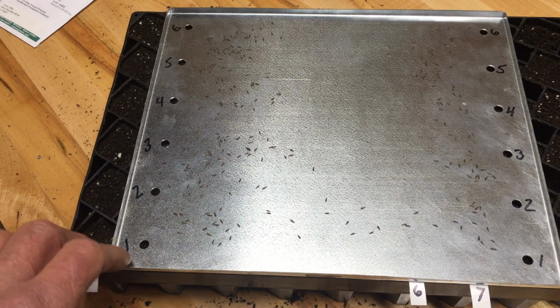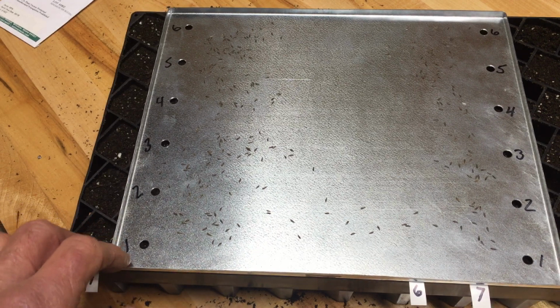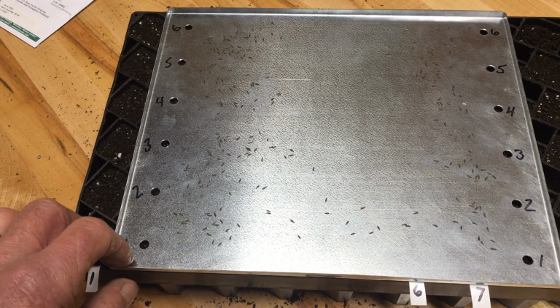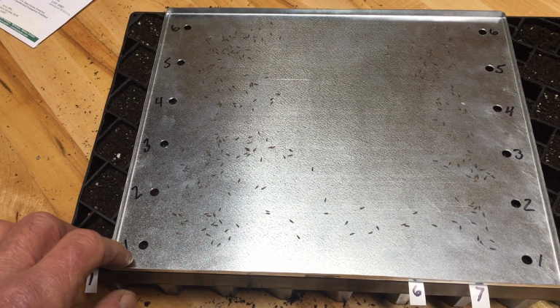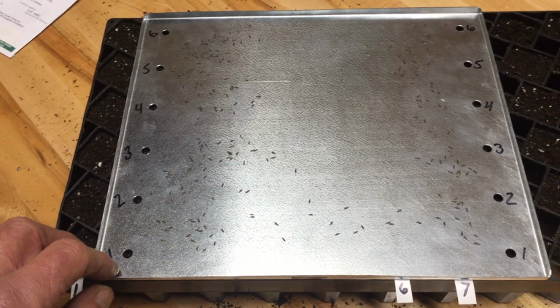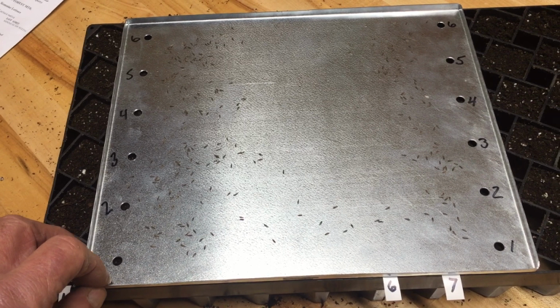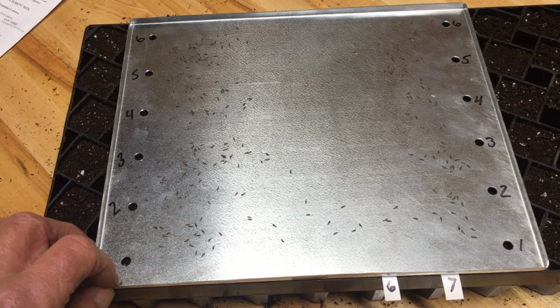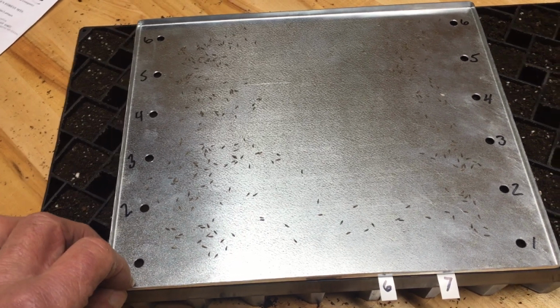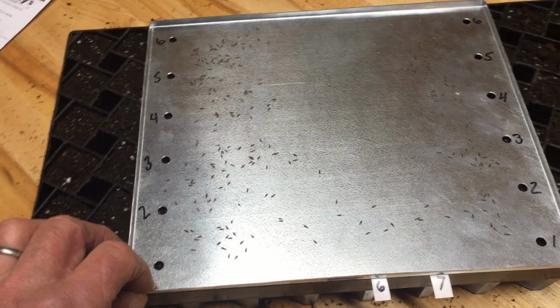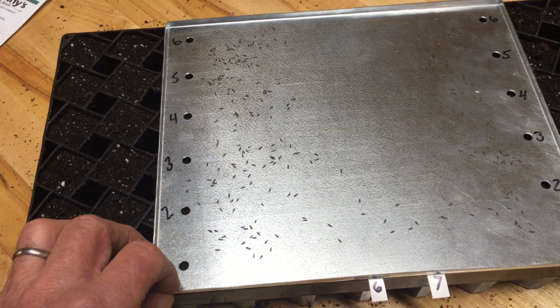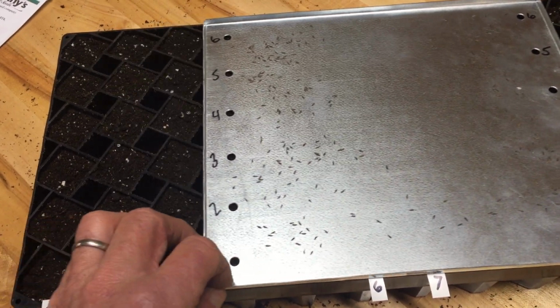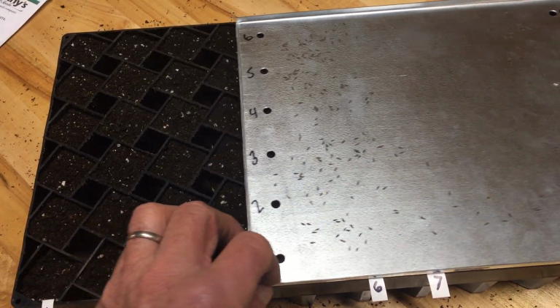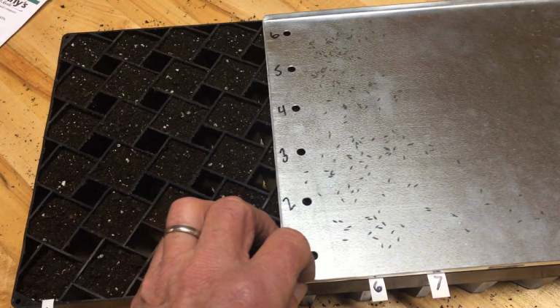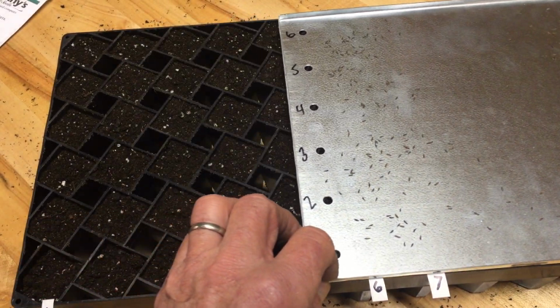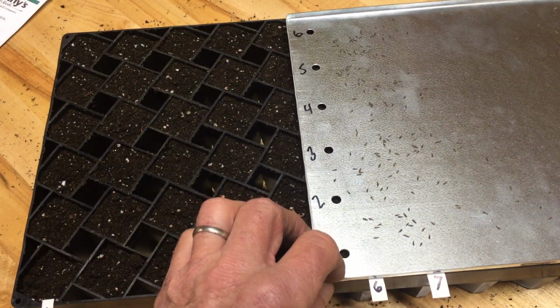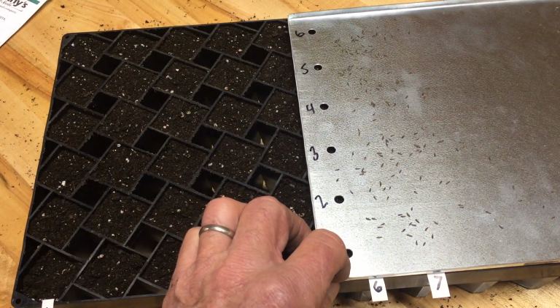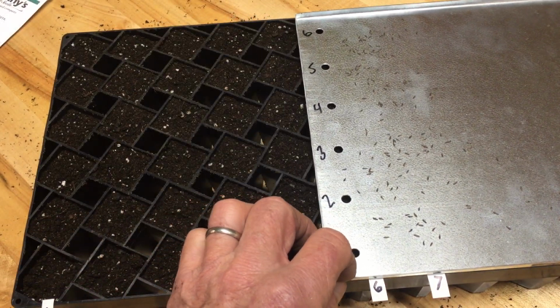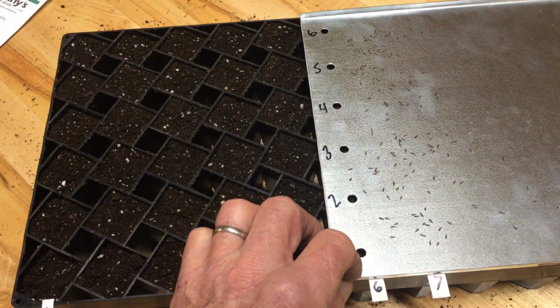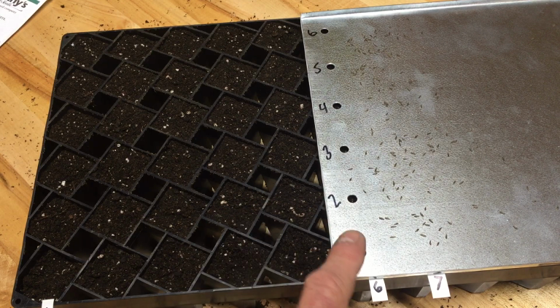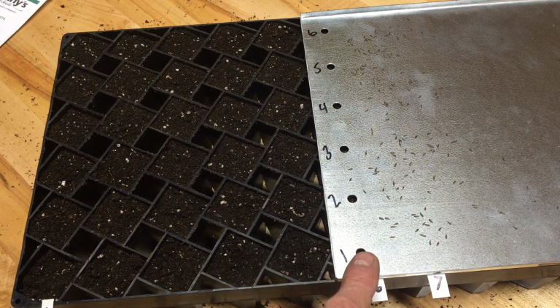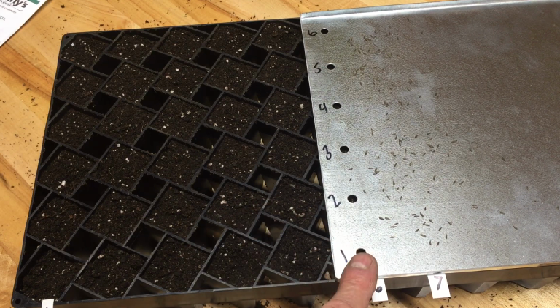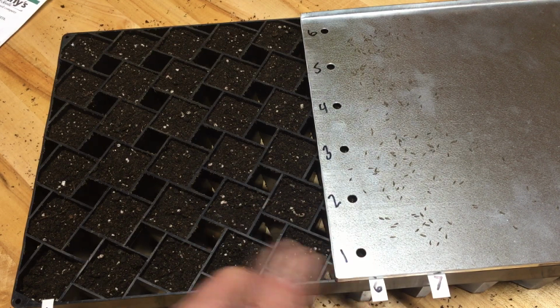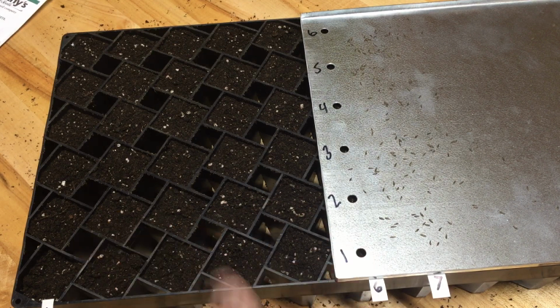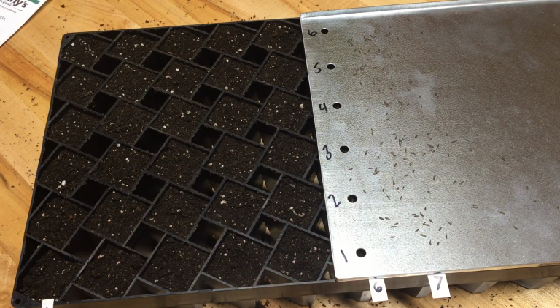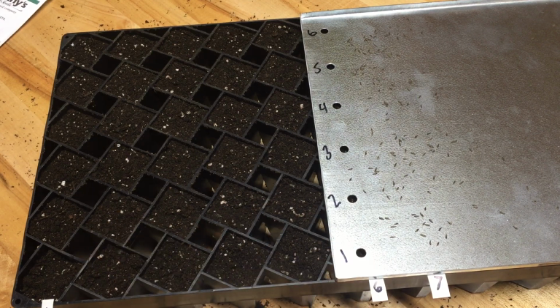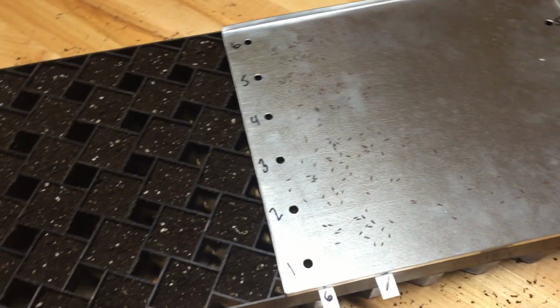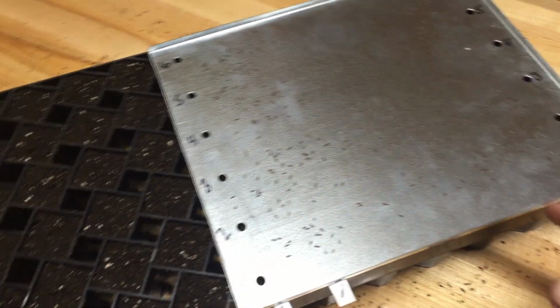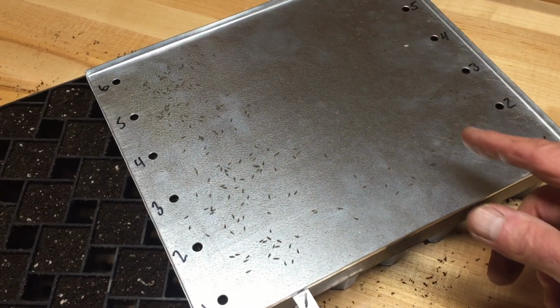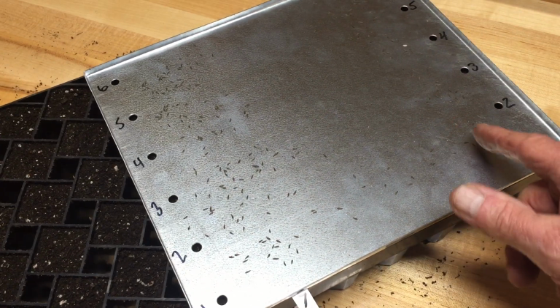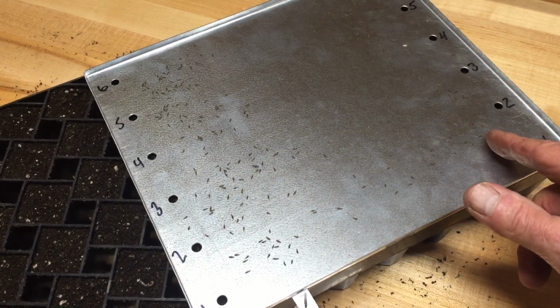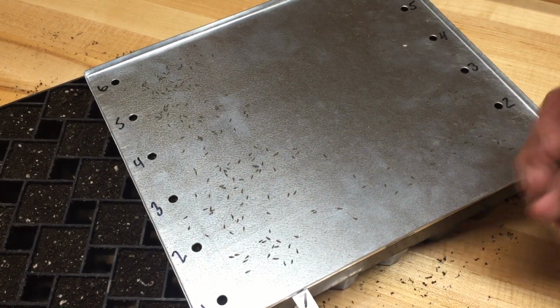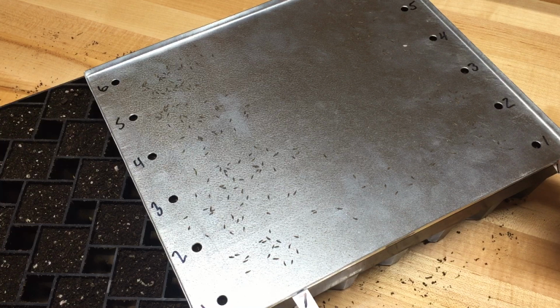As you move it across the tray, you get to the end, you're seeding the last row on that half and the last row on that half.